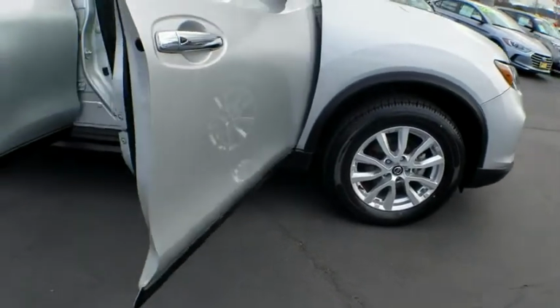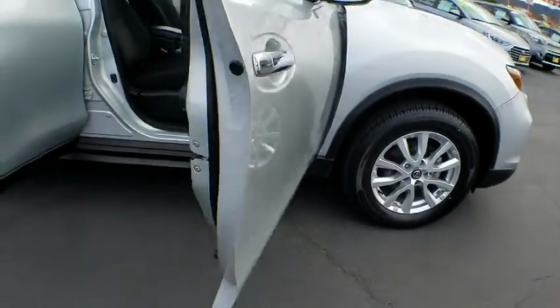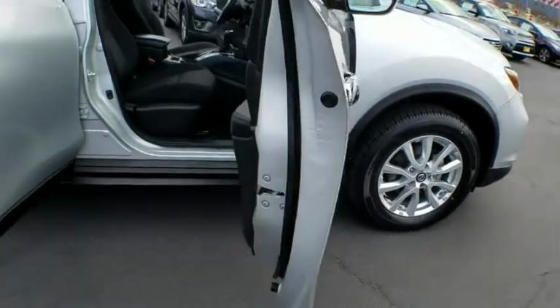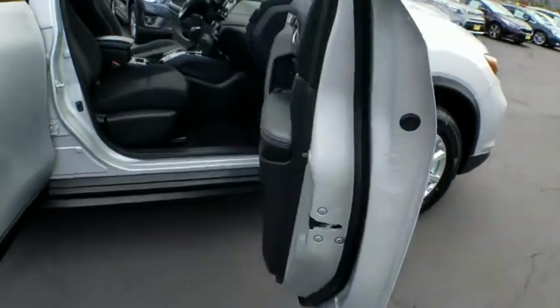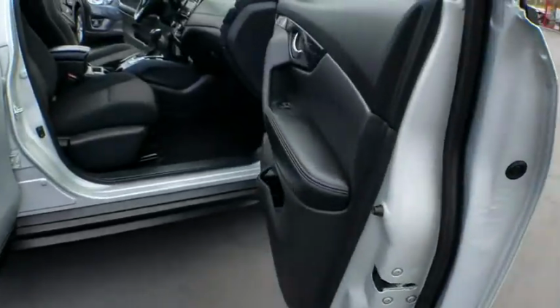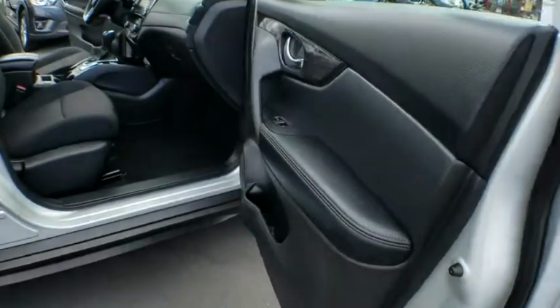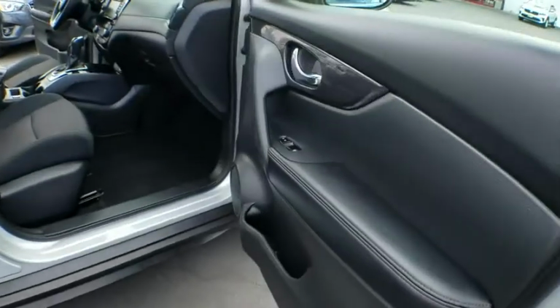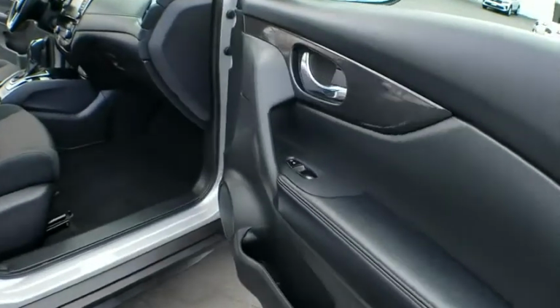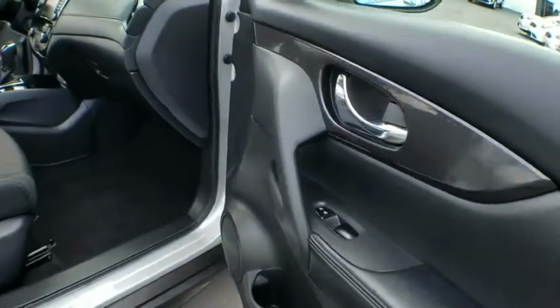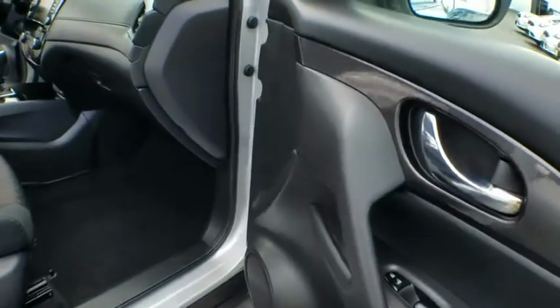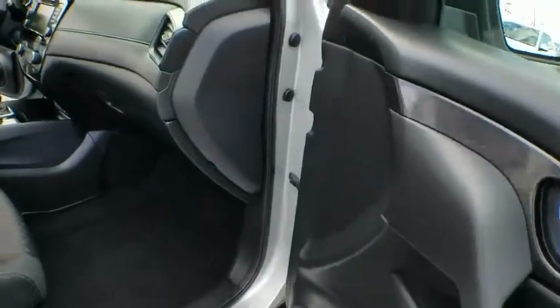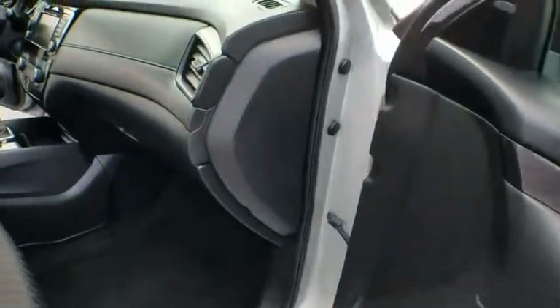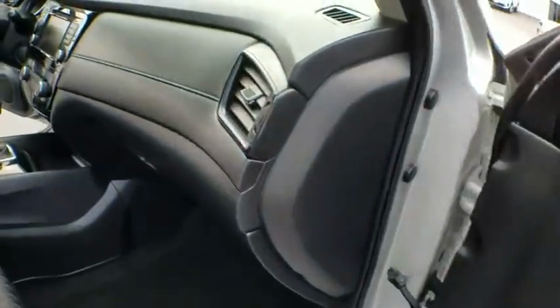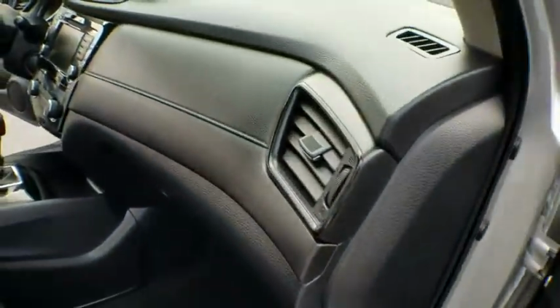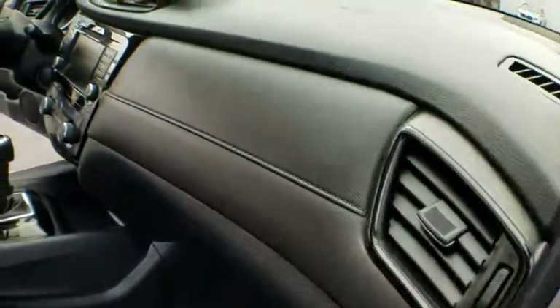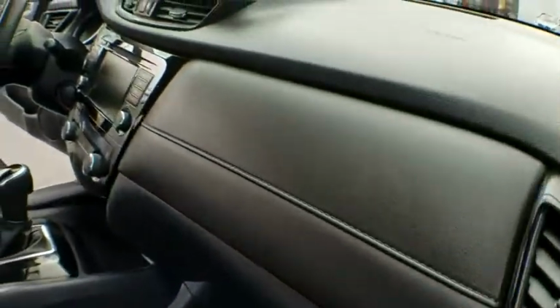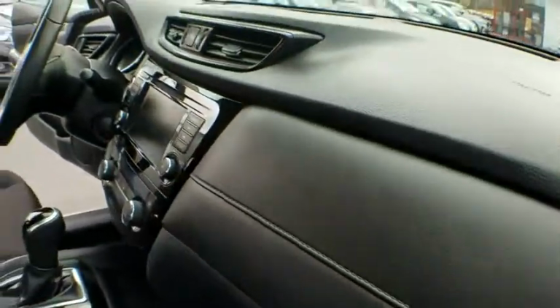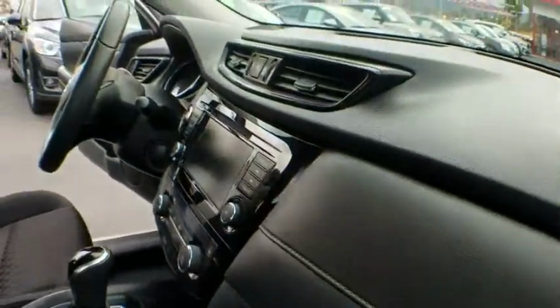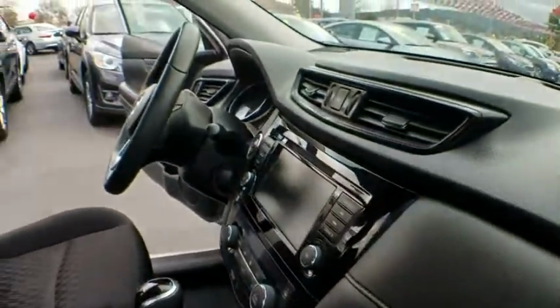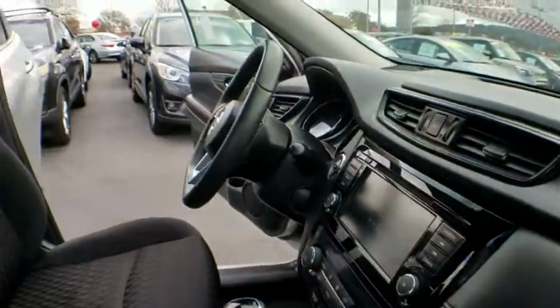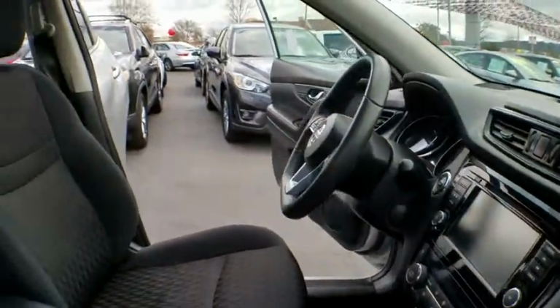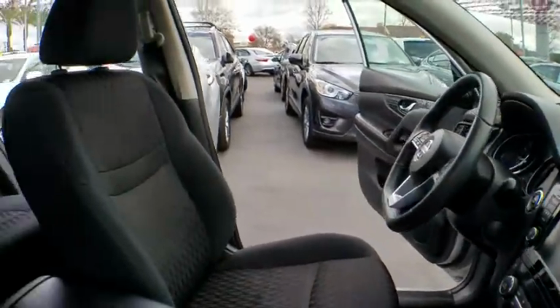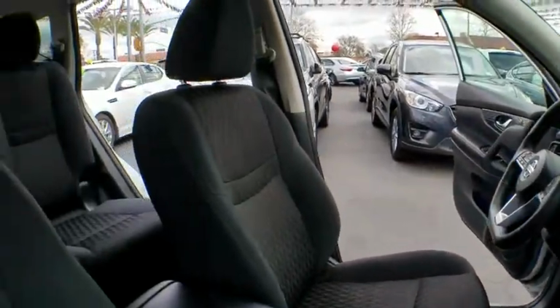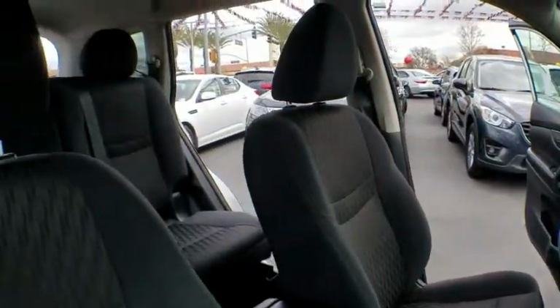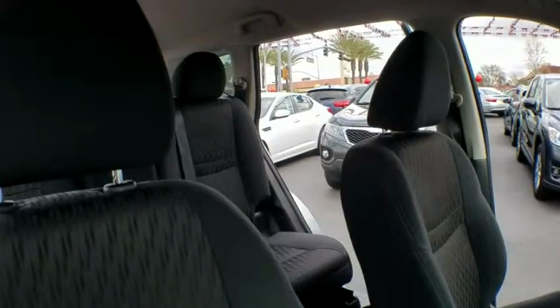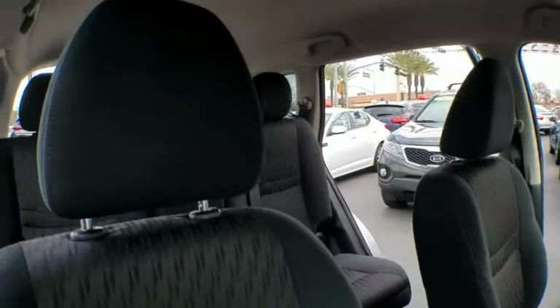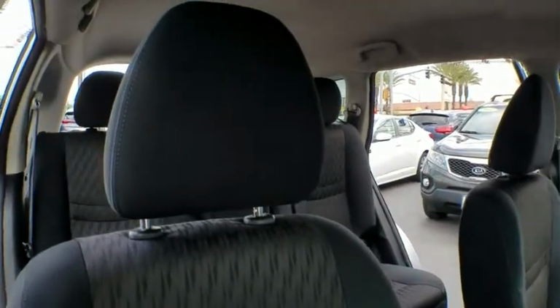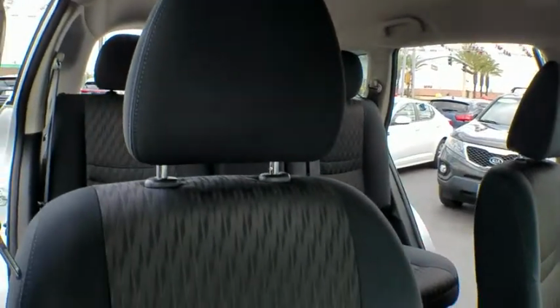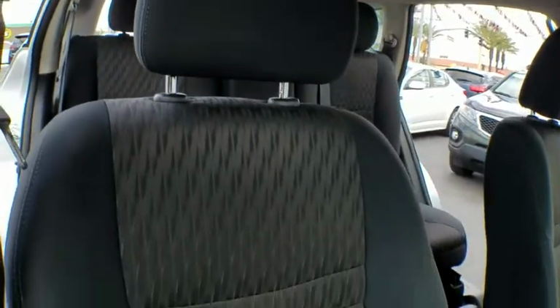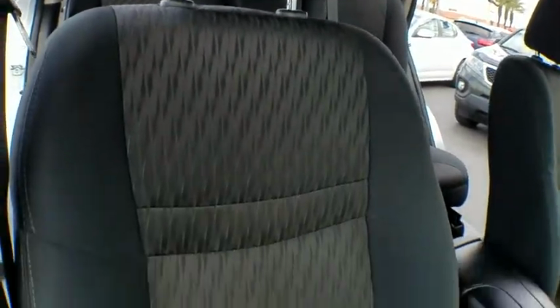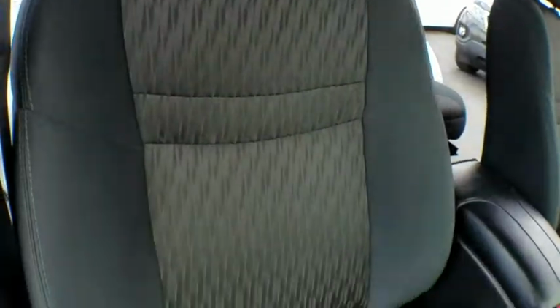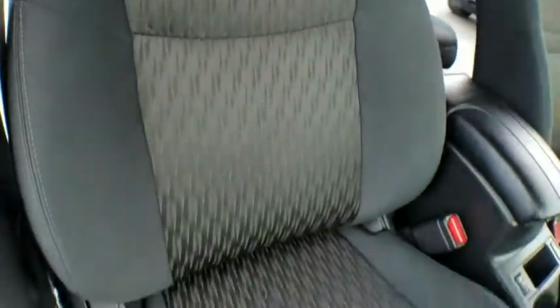Stability control, anti-lock braking system, traction control, remote engine start, keyless entry, steering wheel audio controls, power liftgate, backup camera, all-wheel drive, Bluetooth.